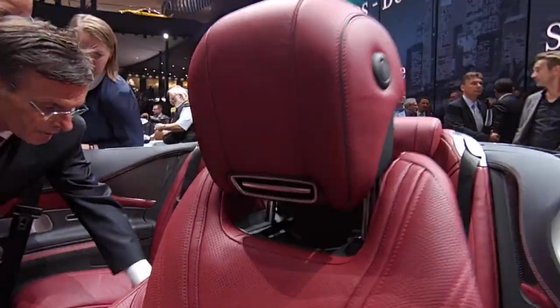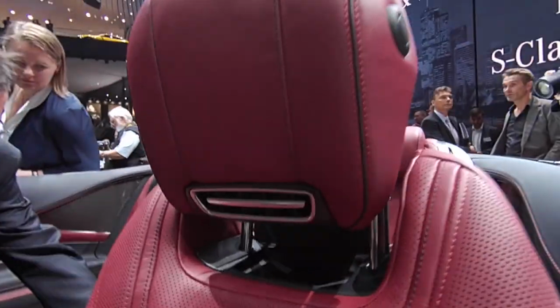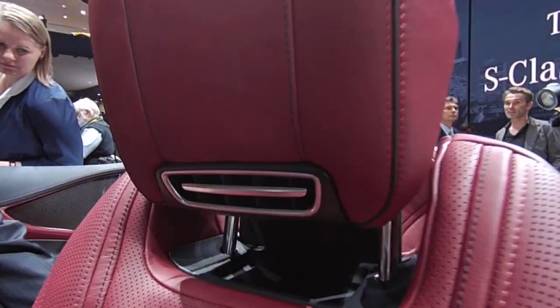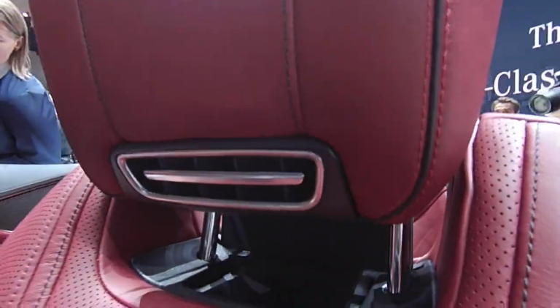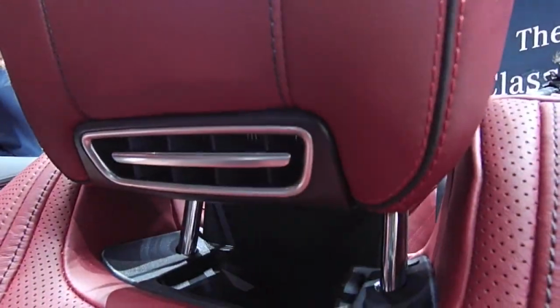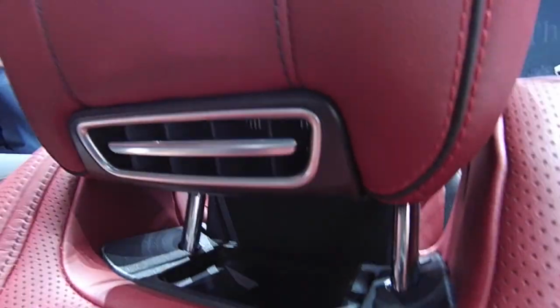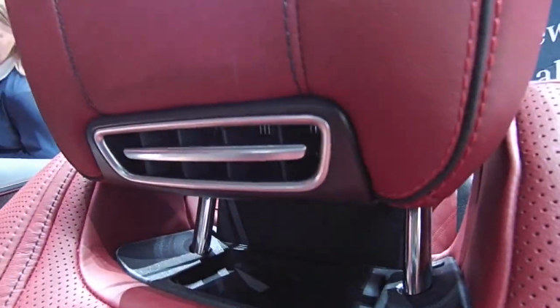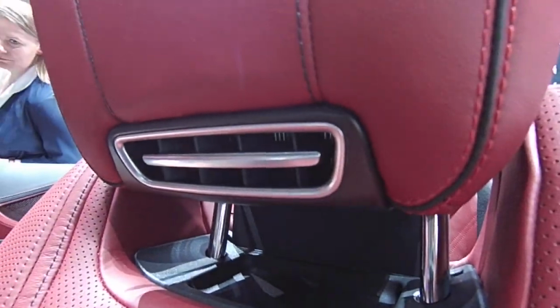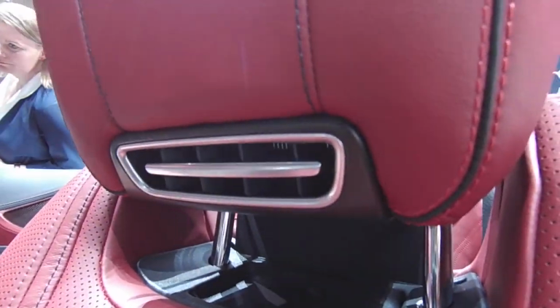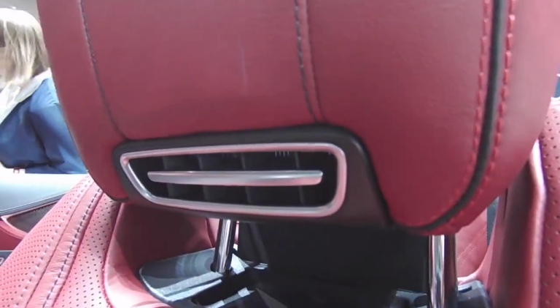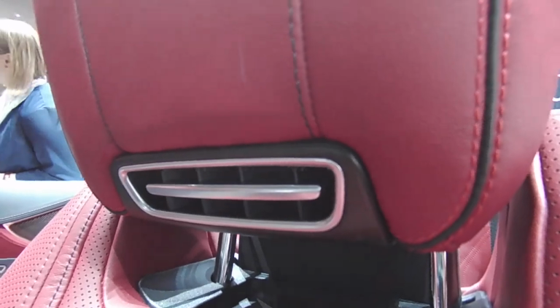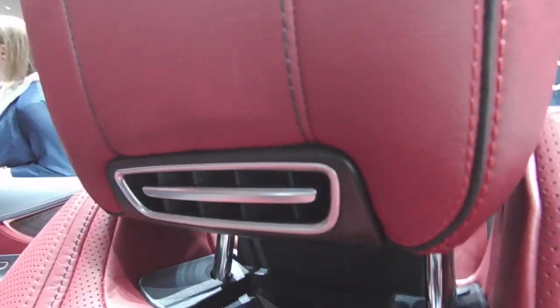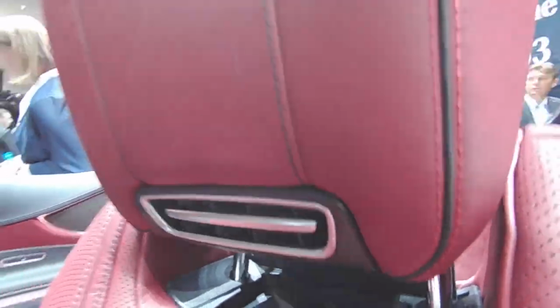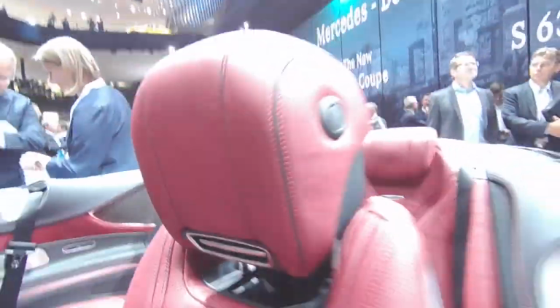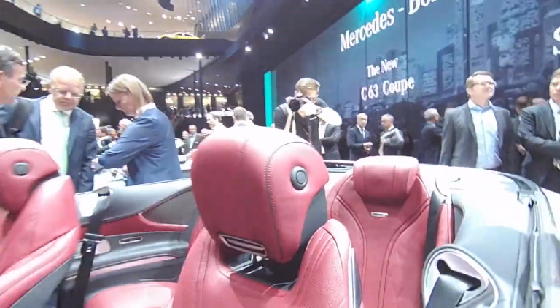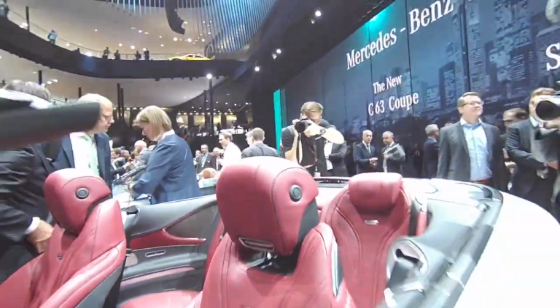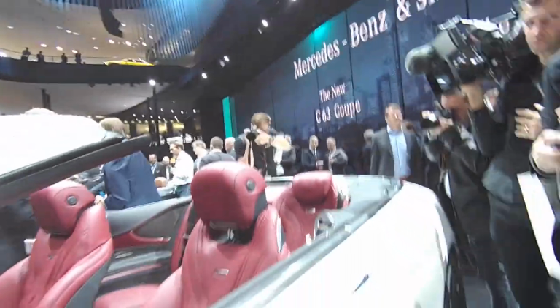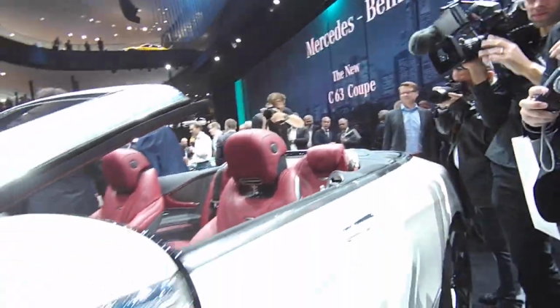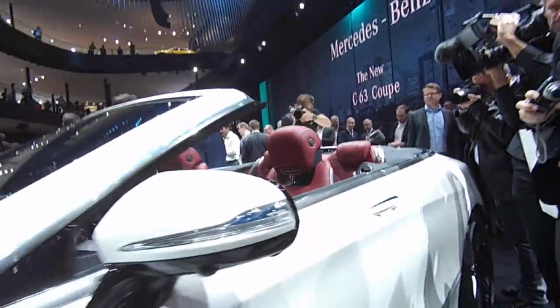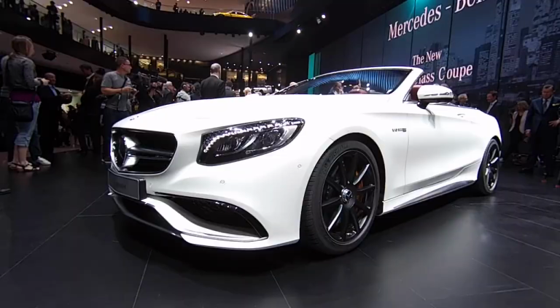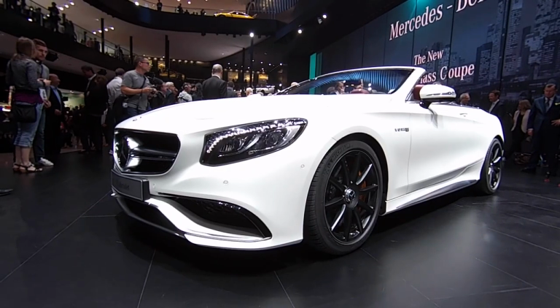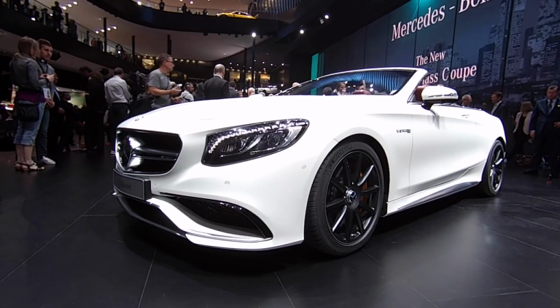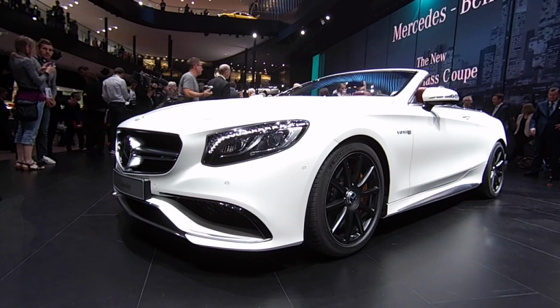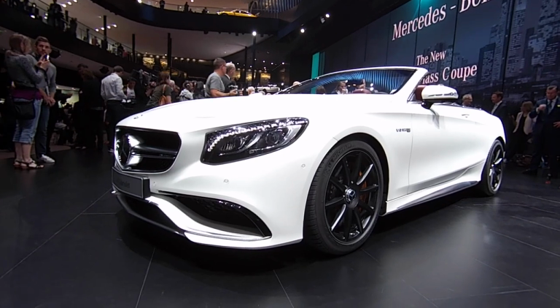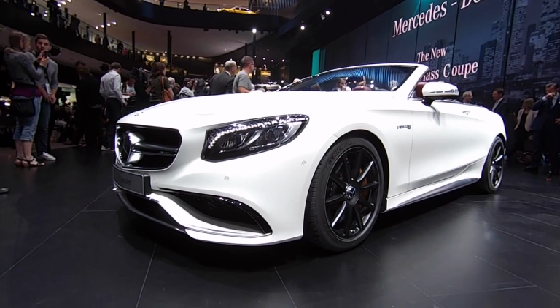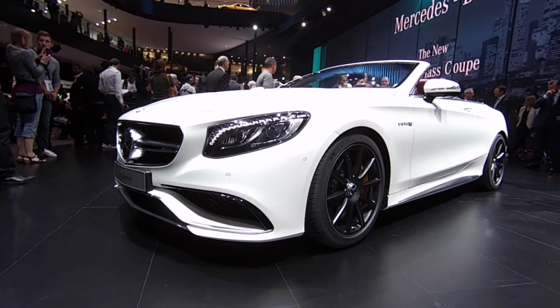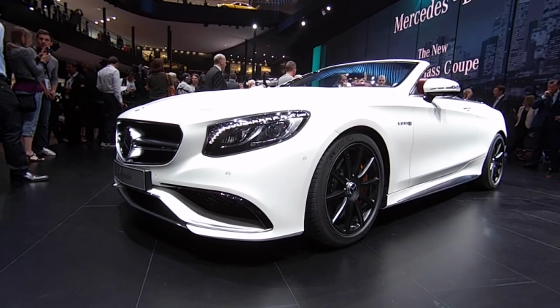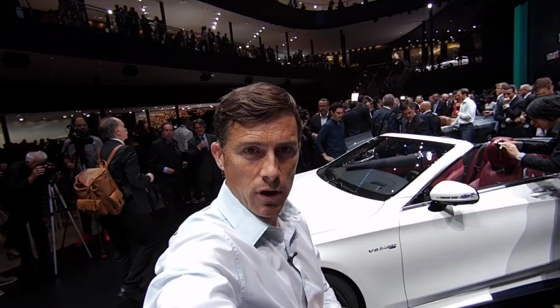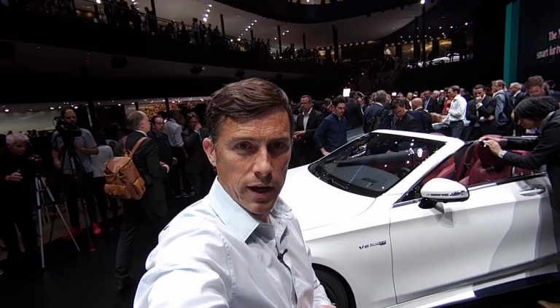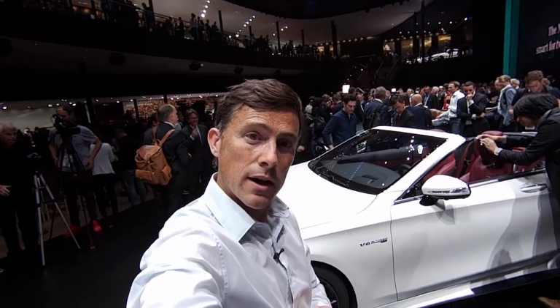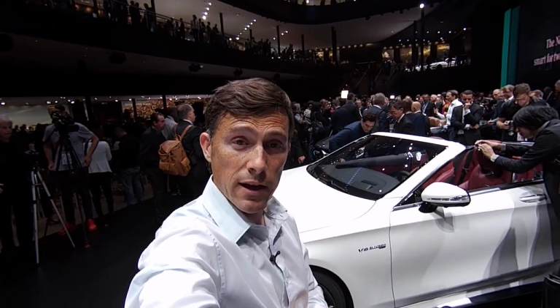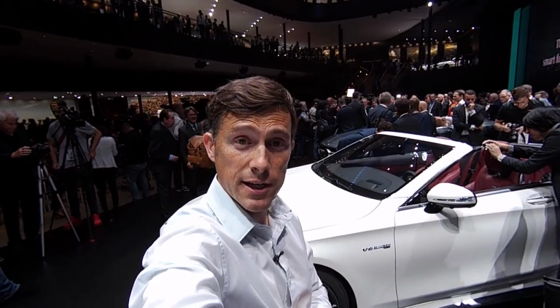And as with other Mercedes convertibles, you've got the air scarf system to keep your neck nice and toasty. So there we go — the S-Class Cabriolet. It's a mighty fine-looking car, and it goes on sale next year.